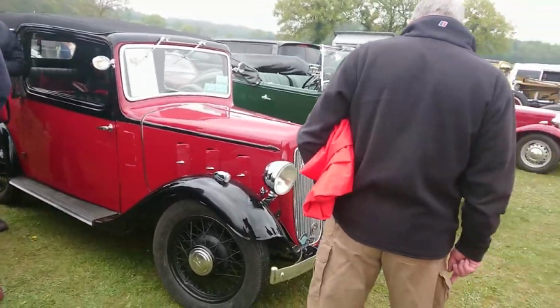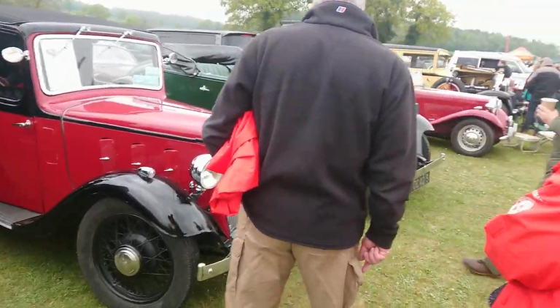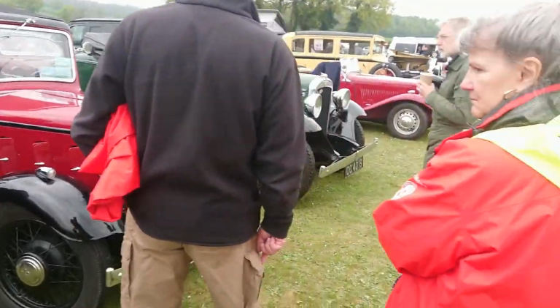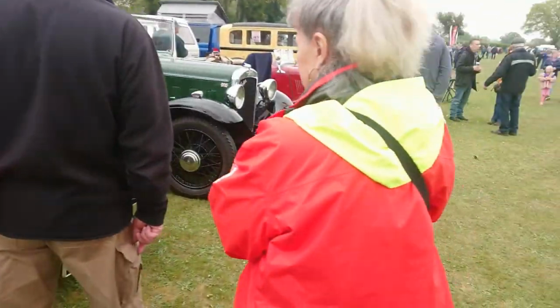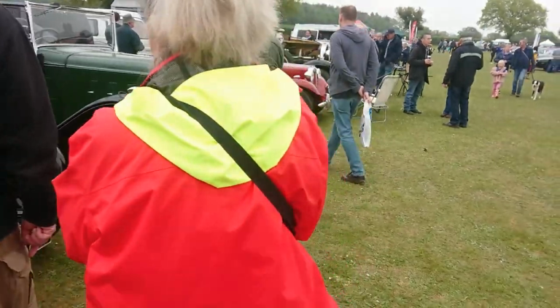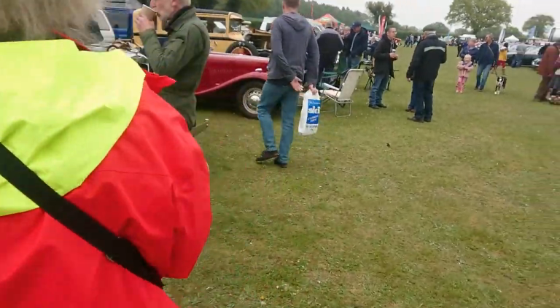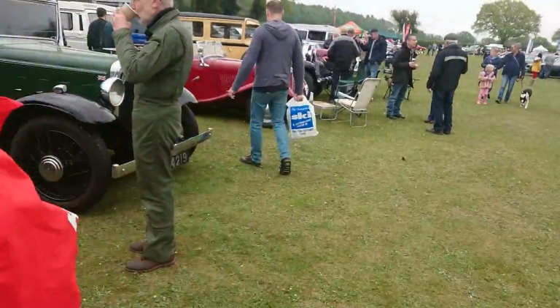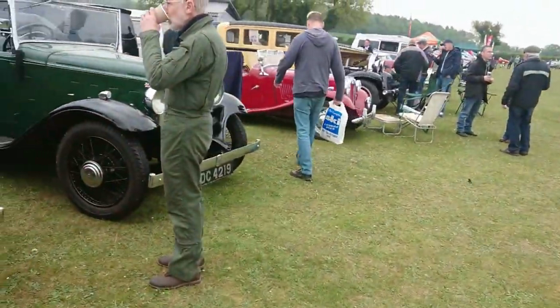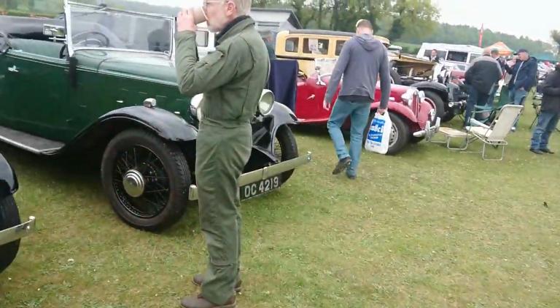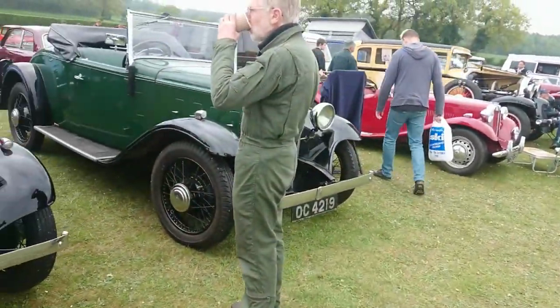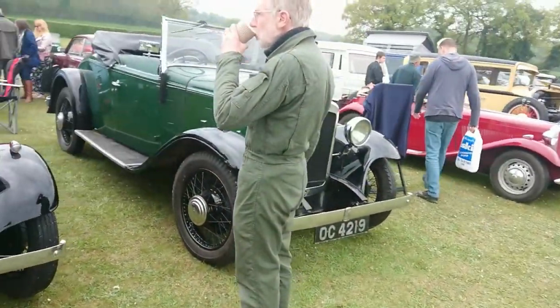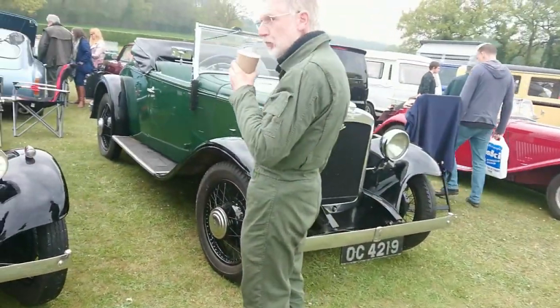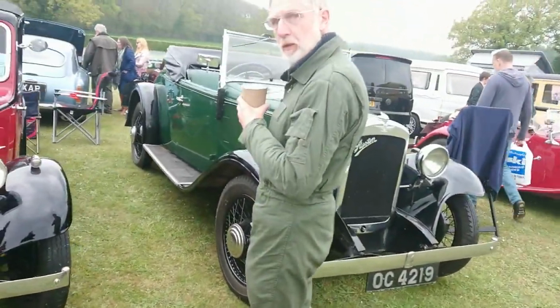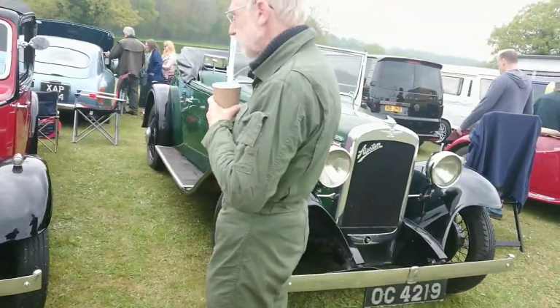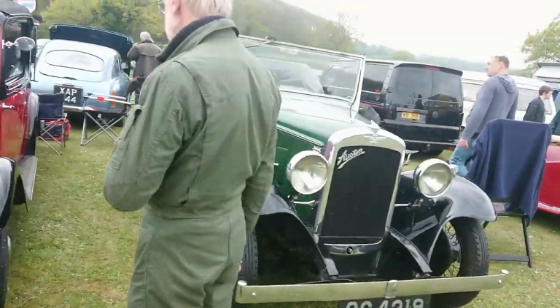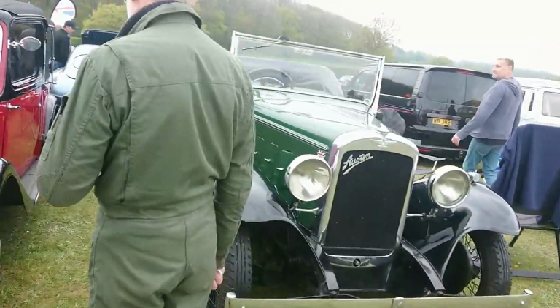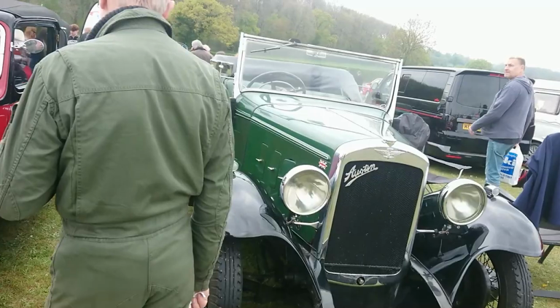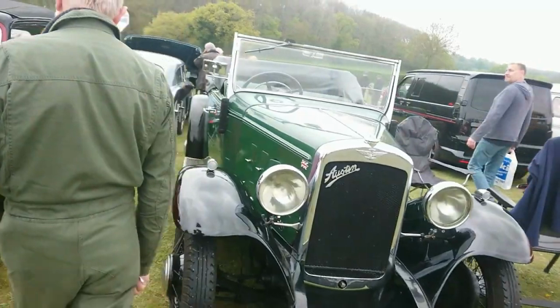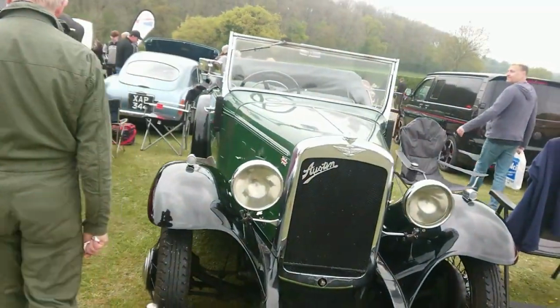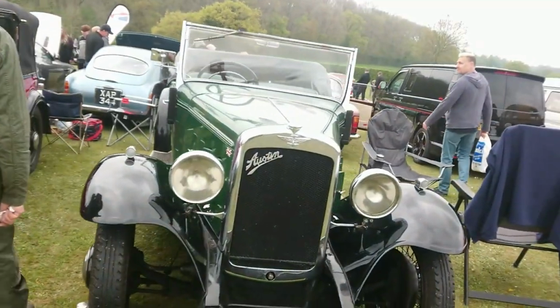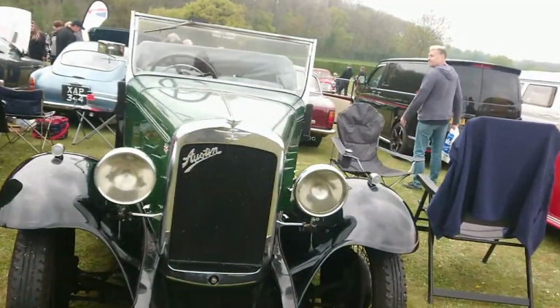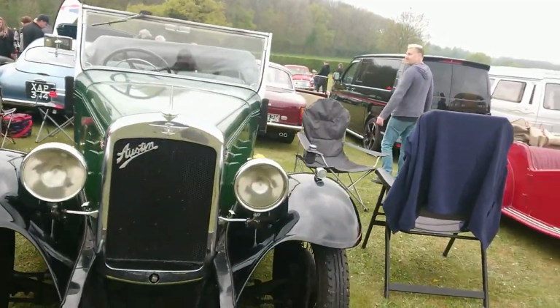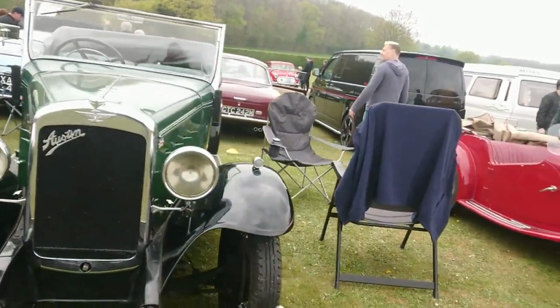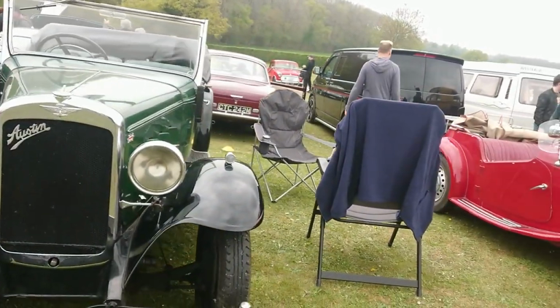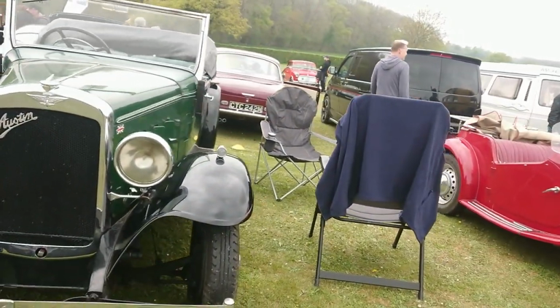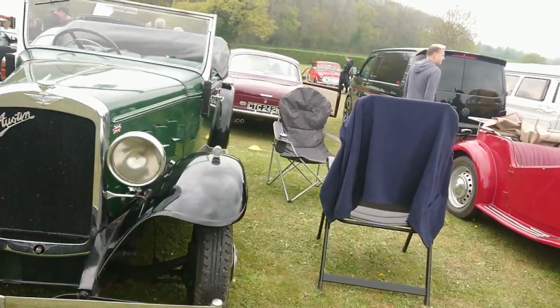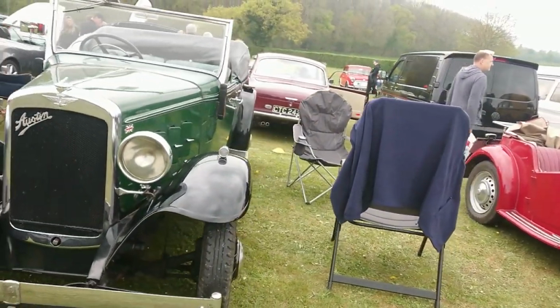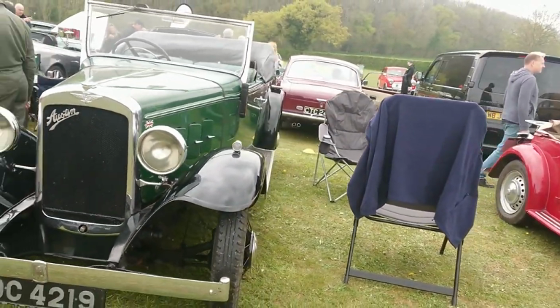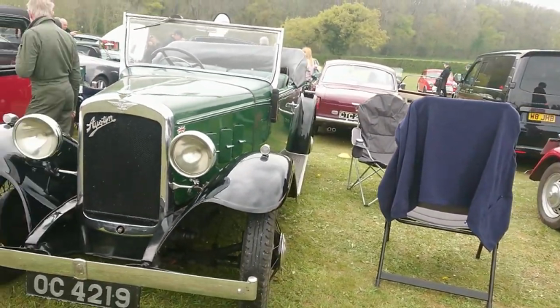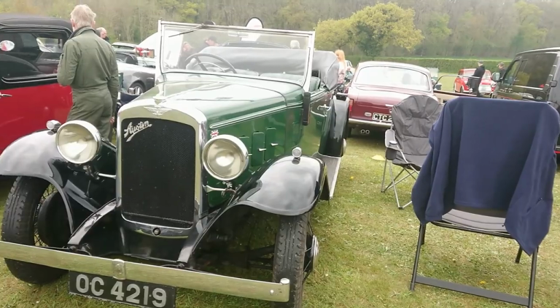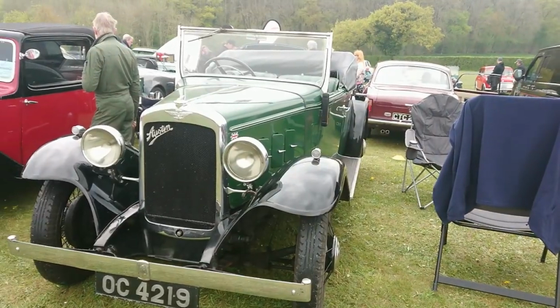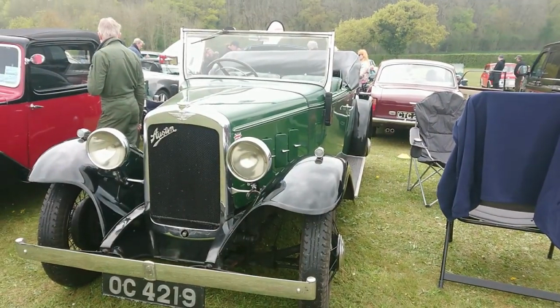1936 Austin 10 Colwyn Cabrio. Of course, if you didn't have a standard saloon, you could have two doors. This was like a bigger one — a 12 or something, I don't know.